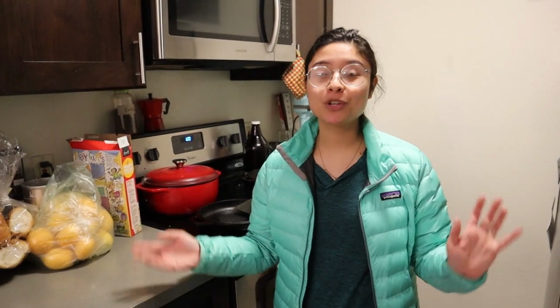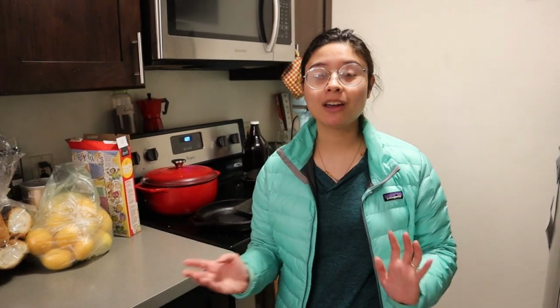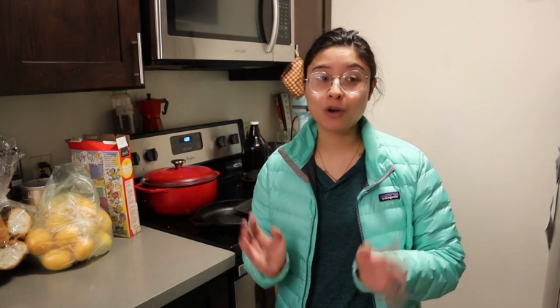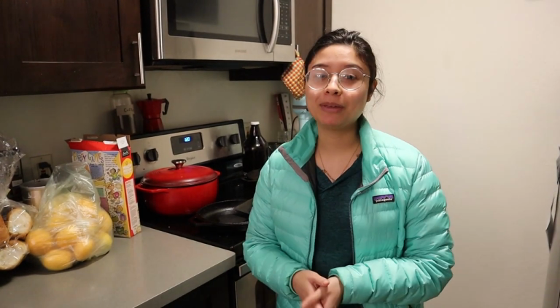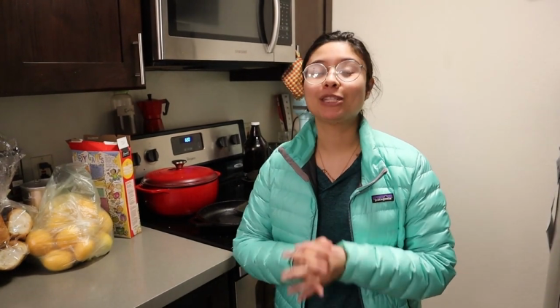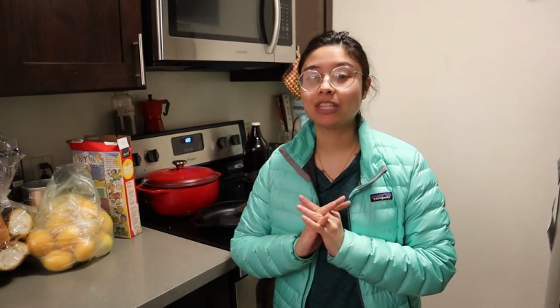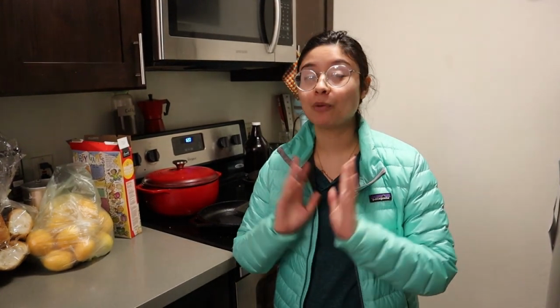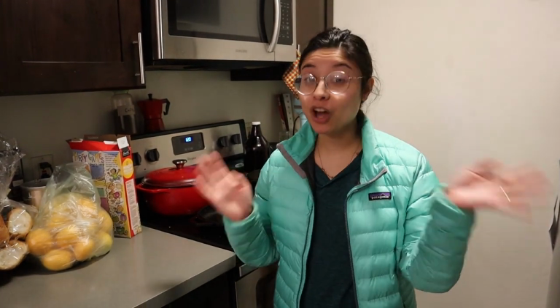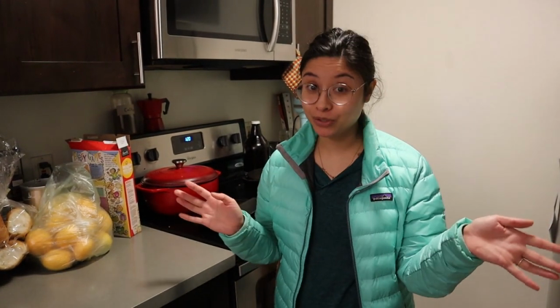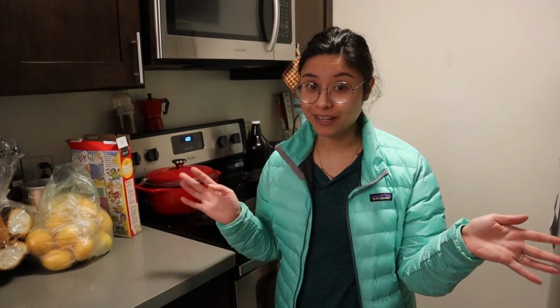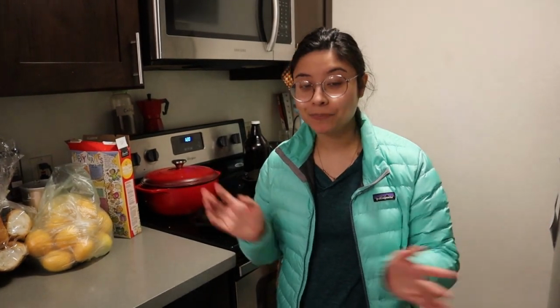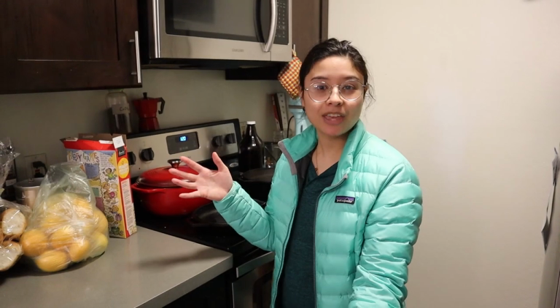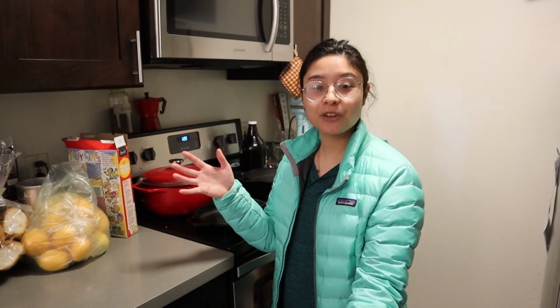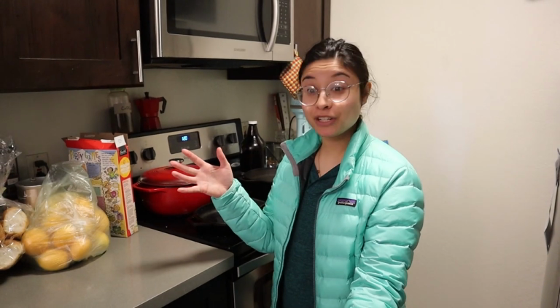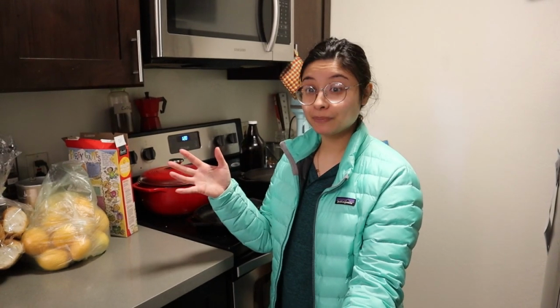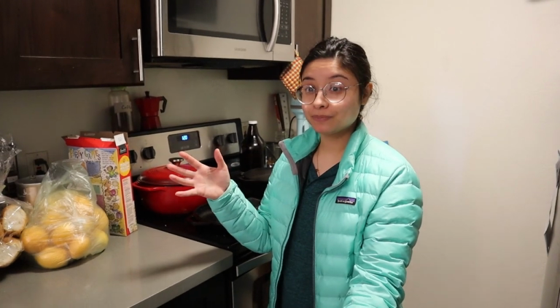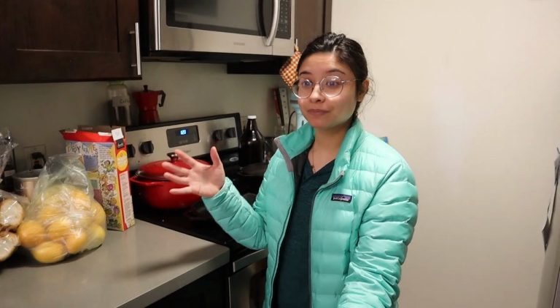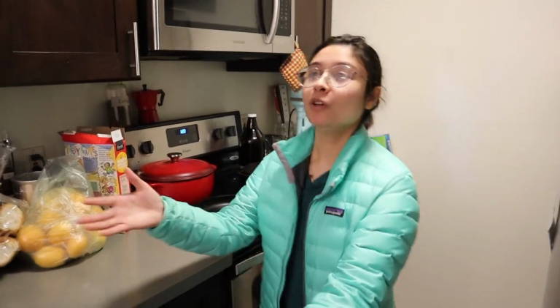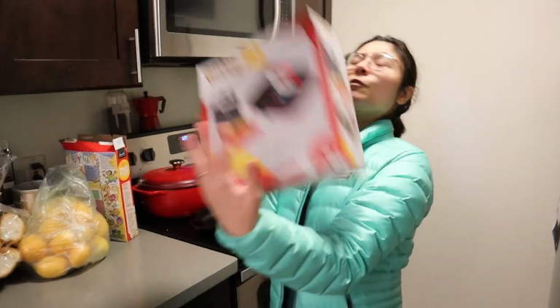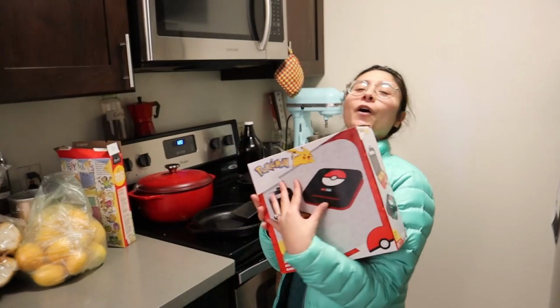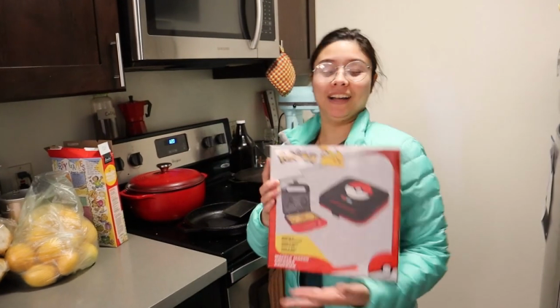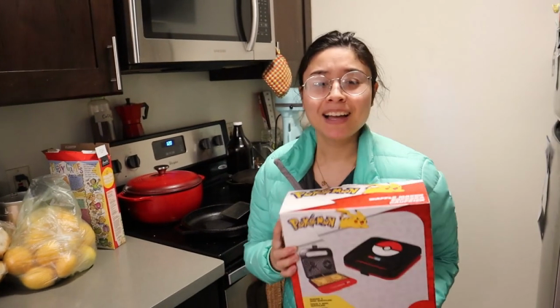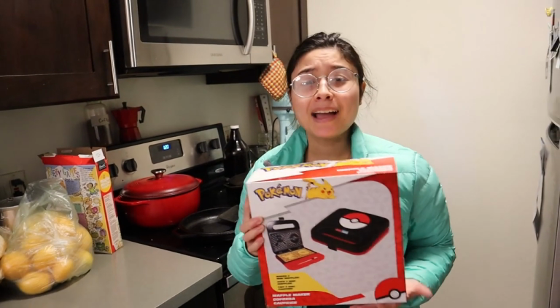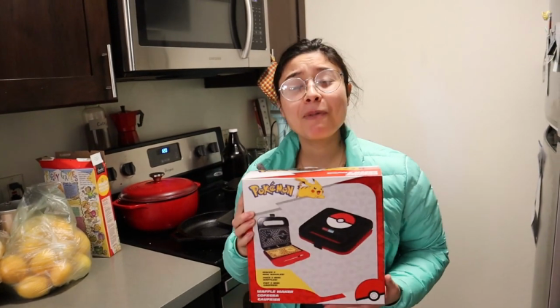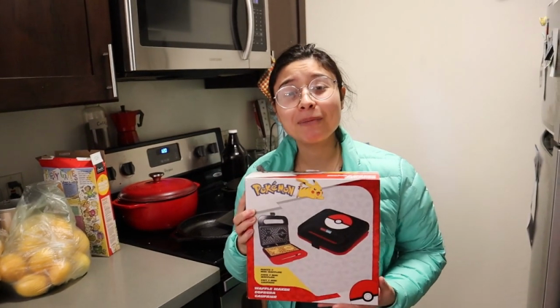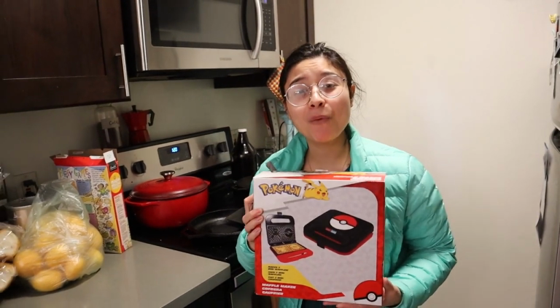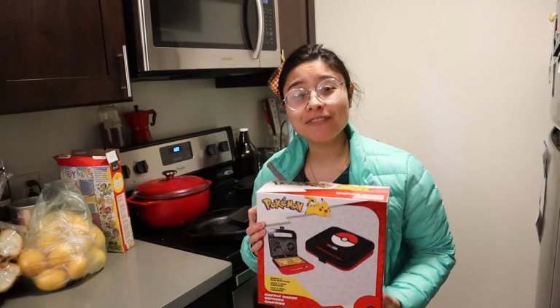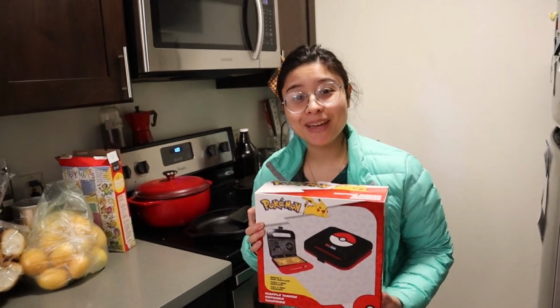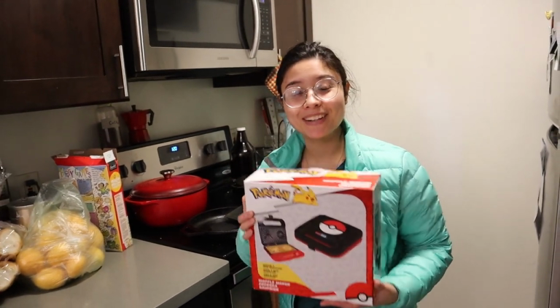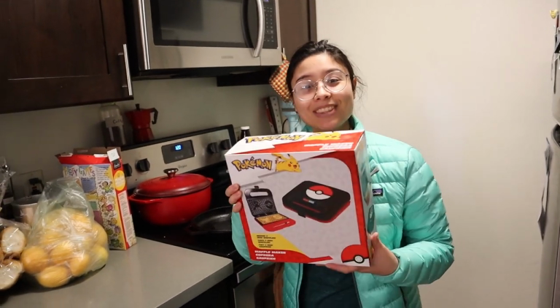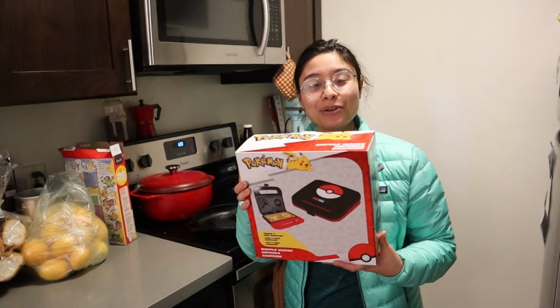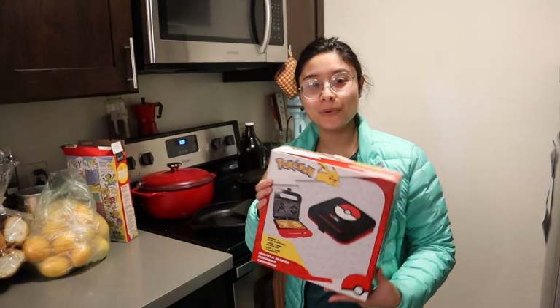He actually got it at GameStop of all places, and it combines a couple of my favorite things, which is cooking and Pokemon — which you may not know about me unless you've seen our McDonald's video. And without further ado, I got a Pokemon waffle maker!